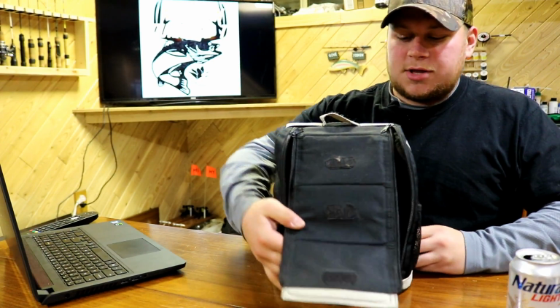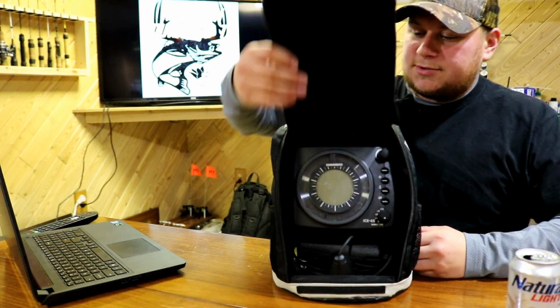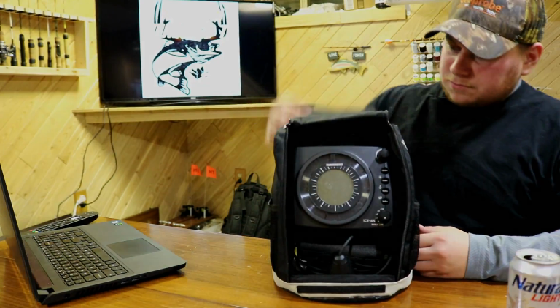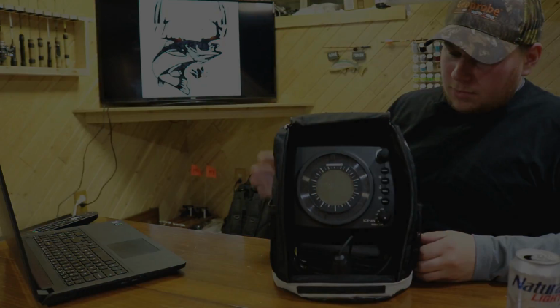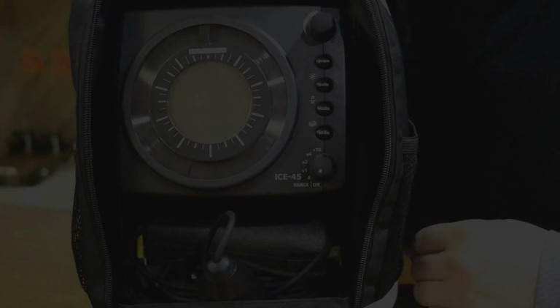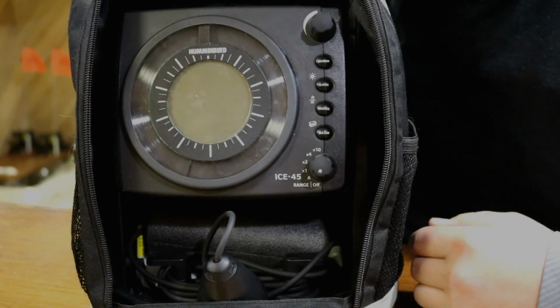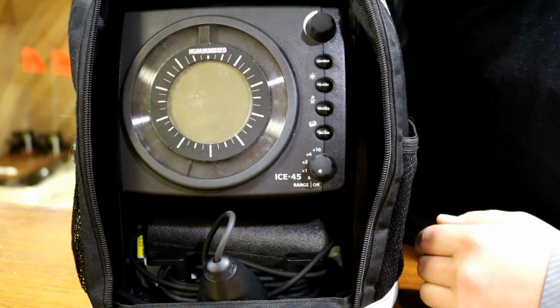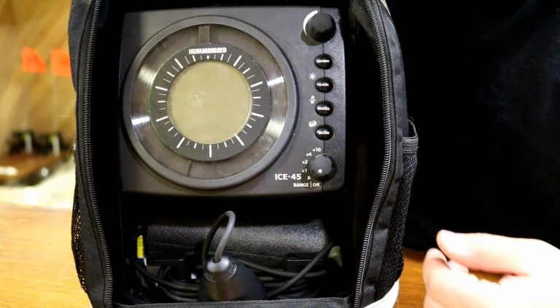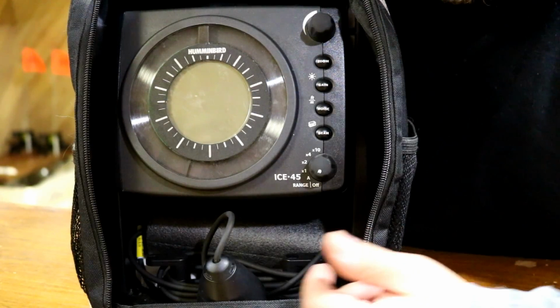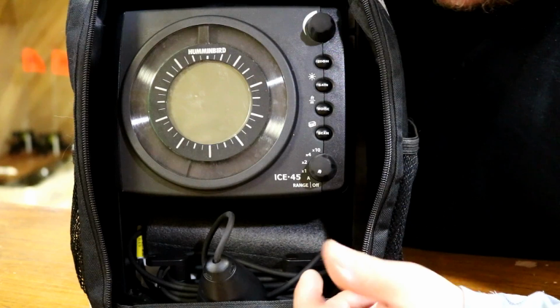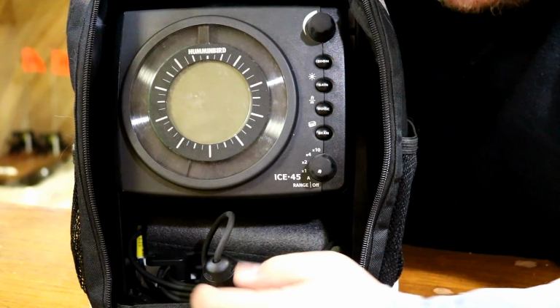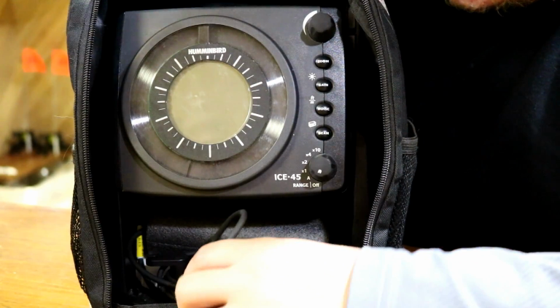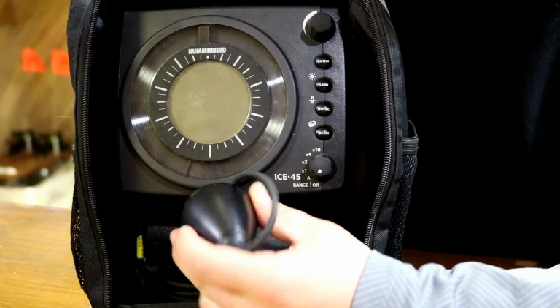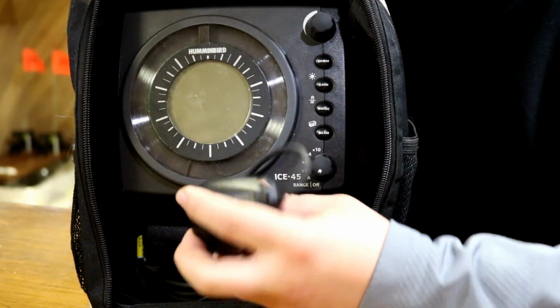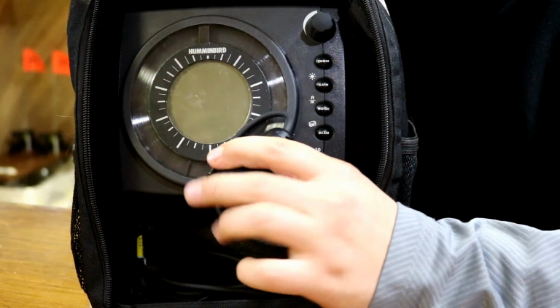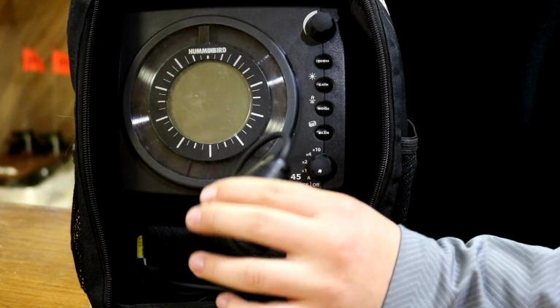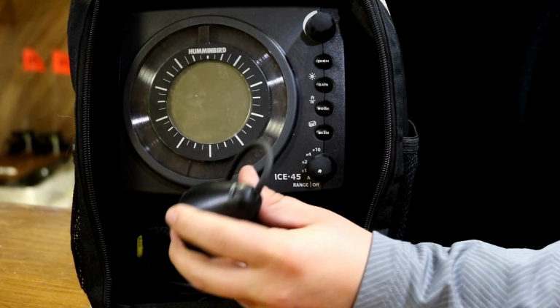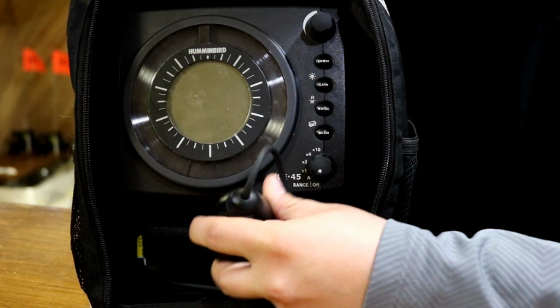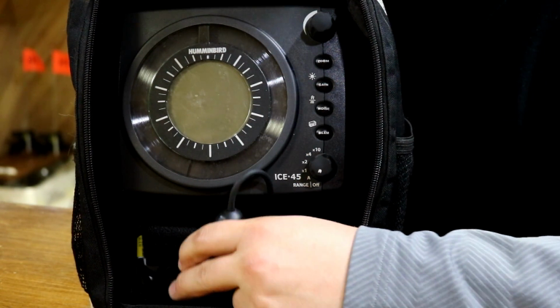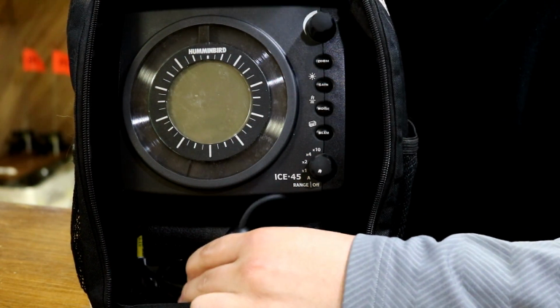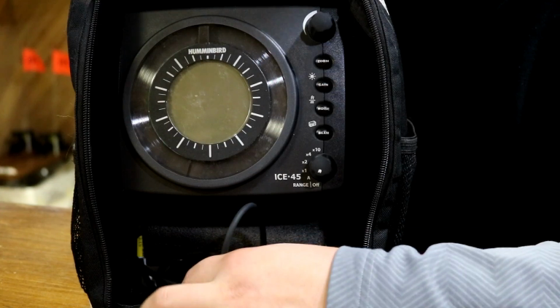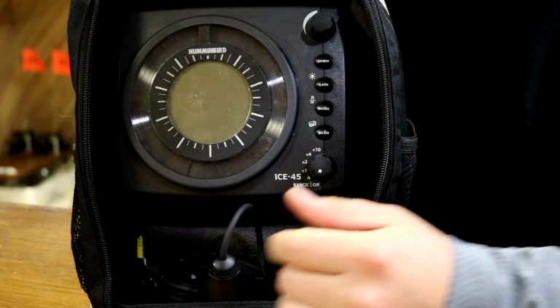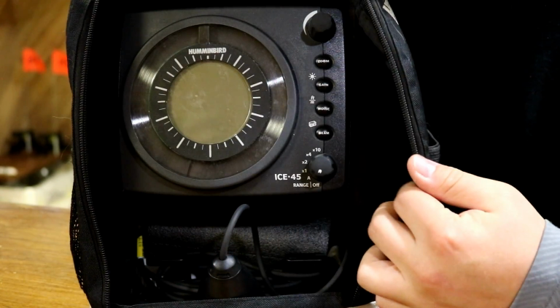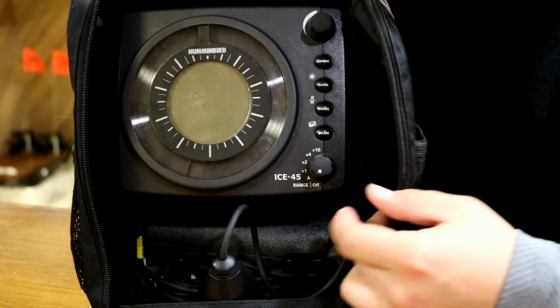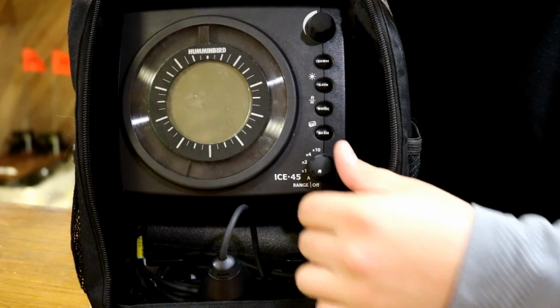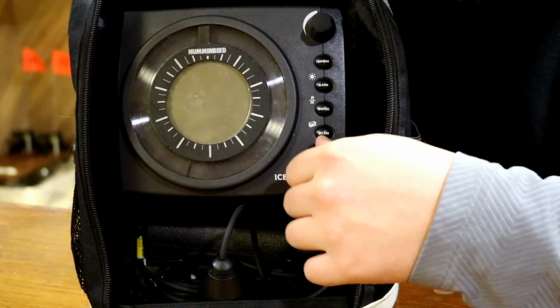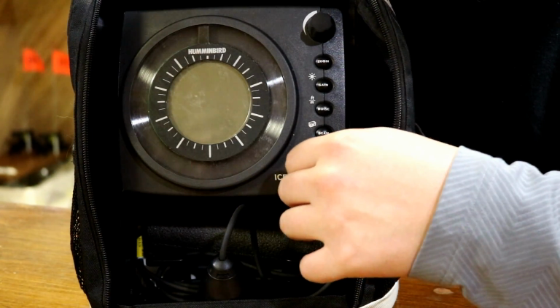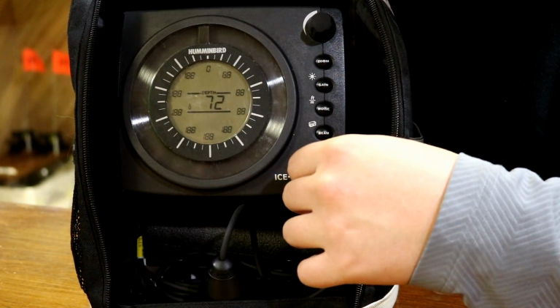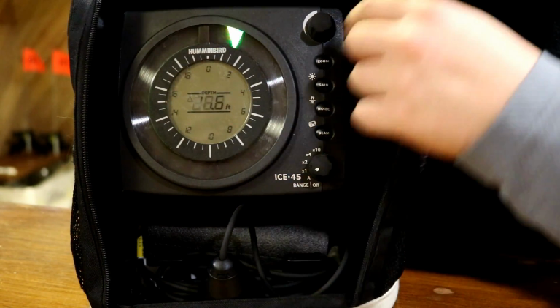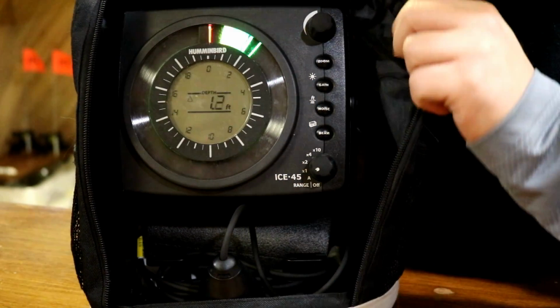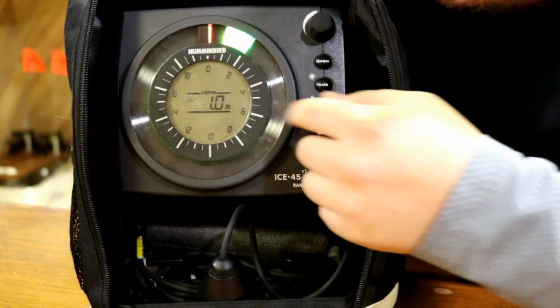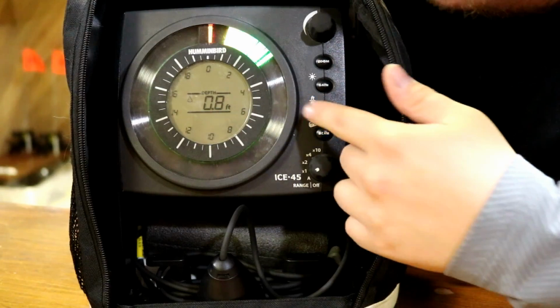Some of the features I'd like to show you about this unit — first, the transducer. It comes with 9 and 19 degree beam angles standard with the unit.